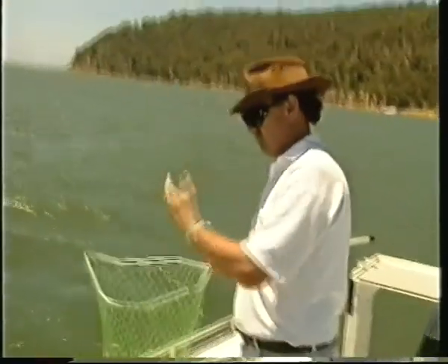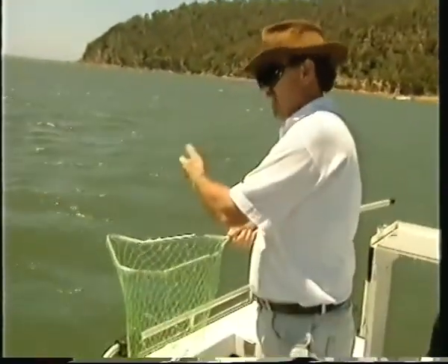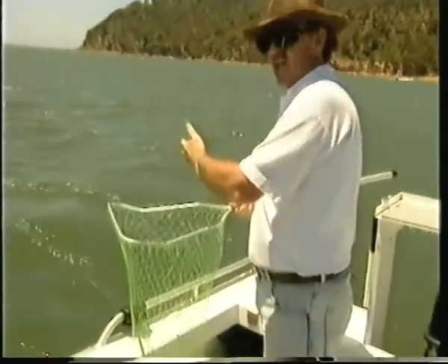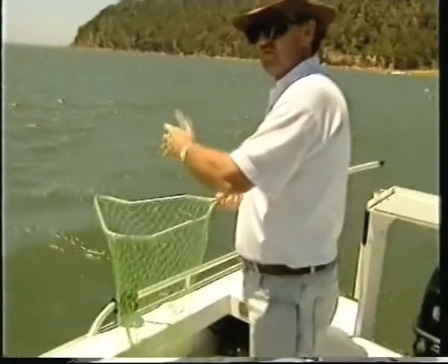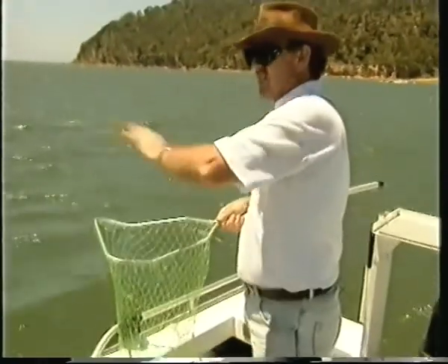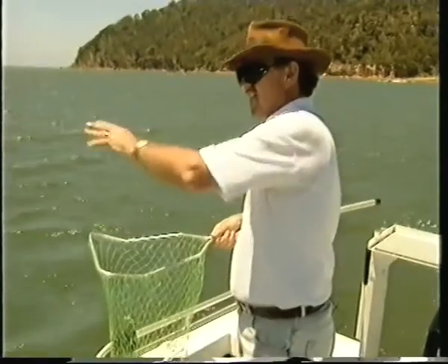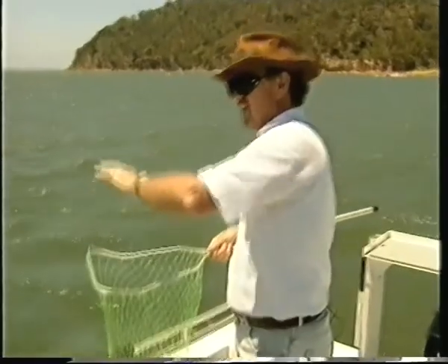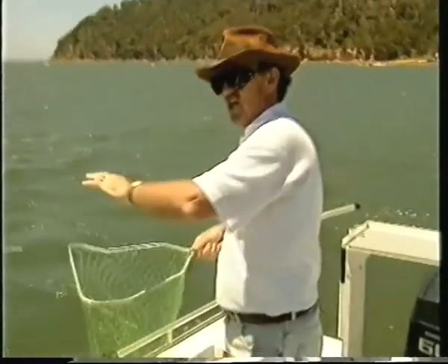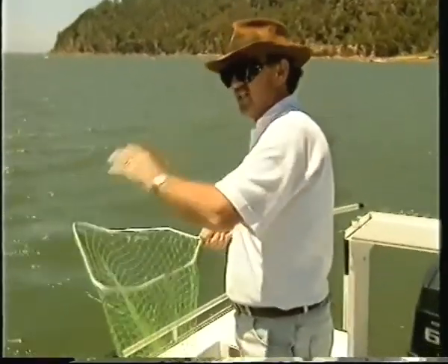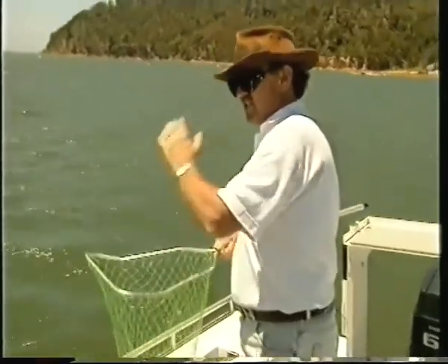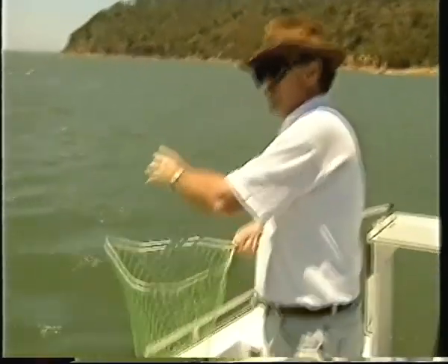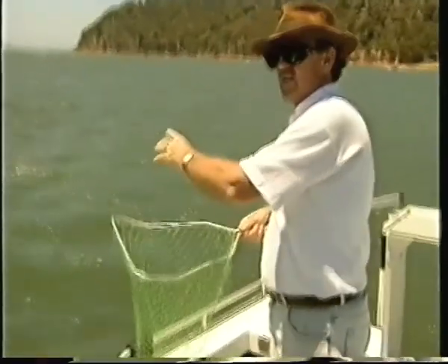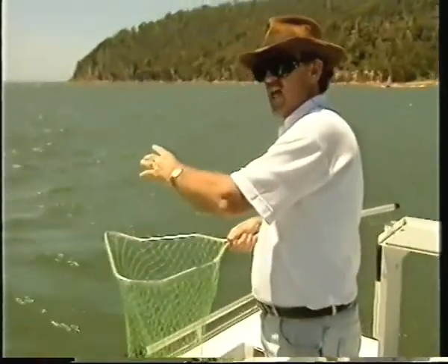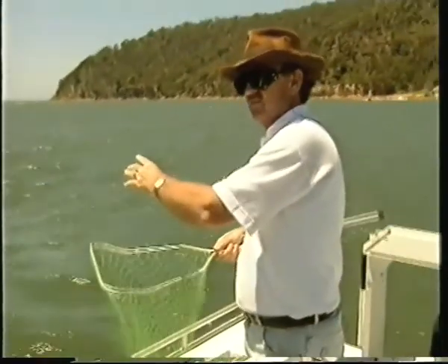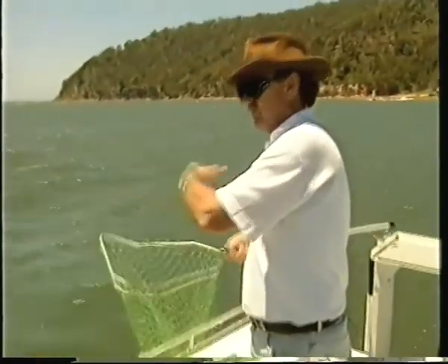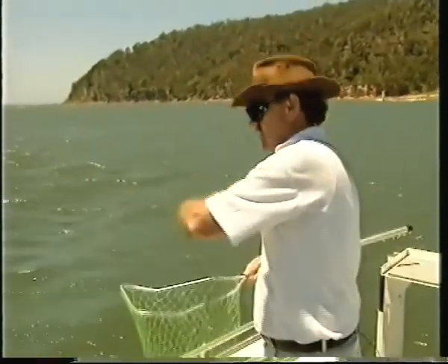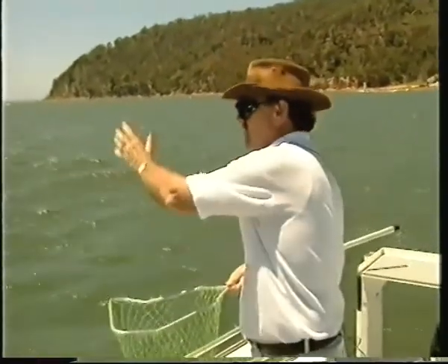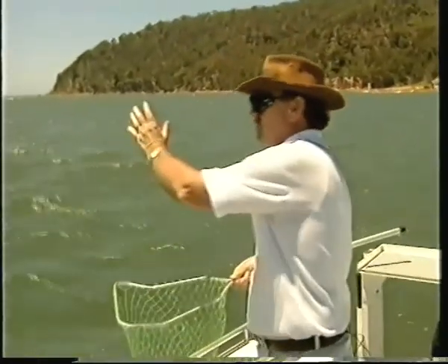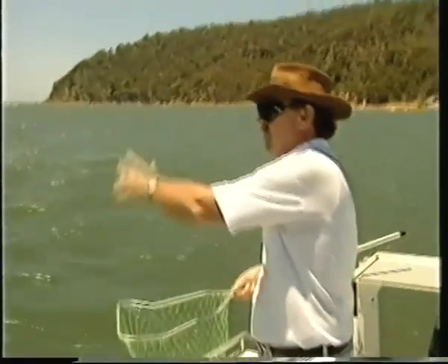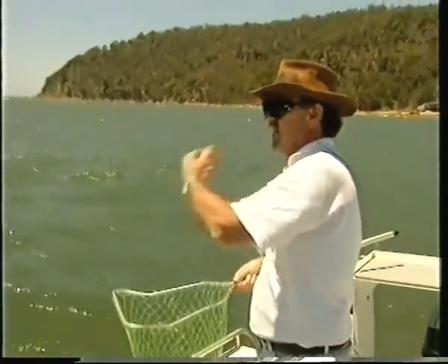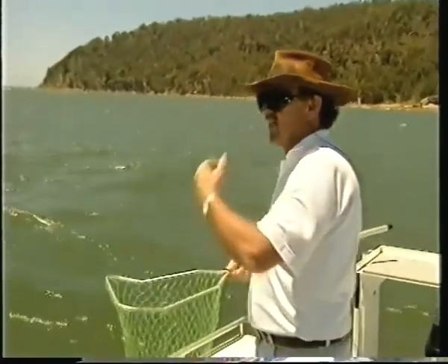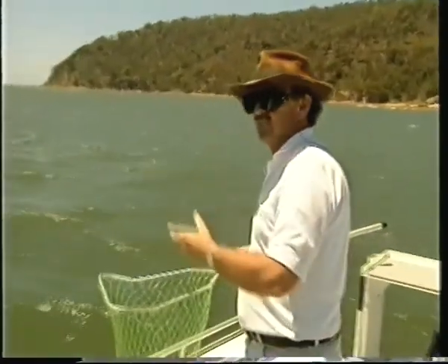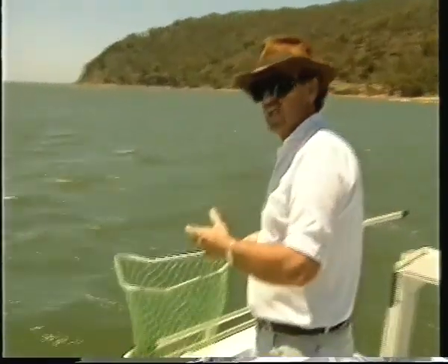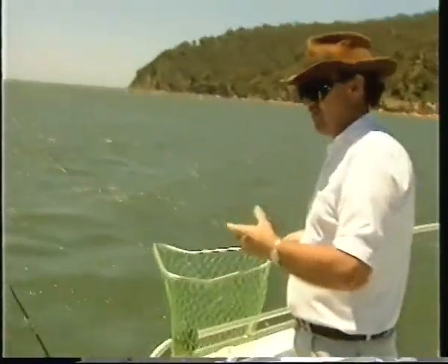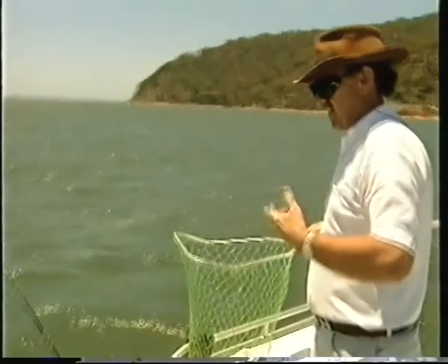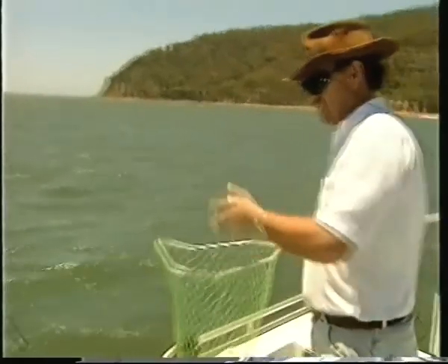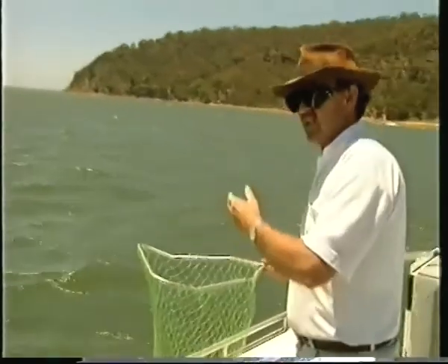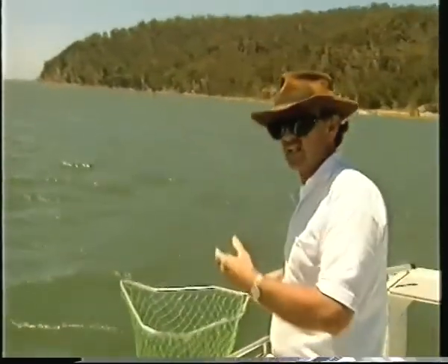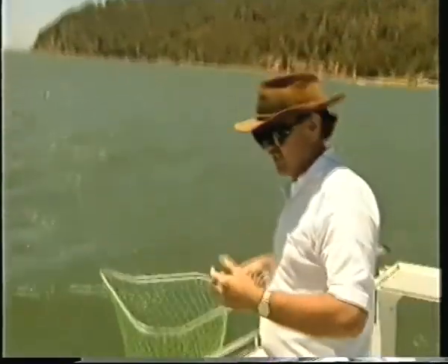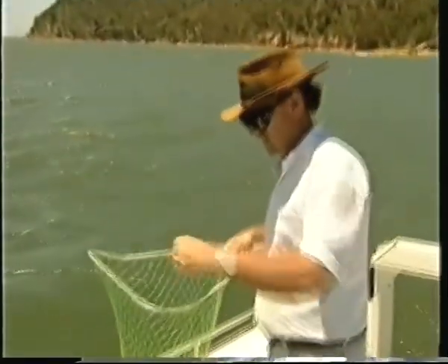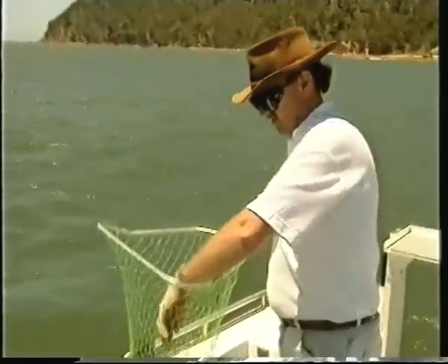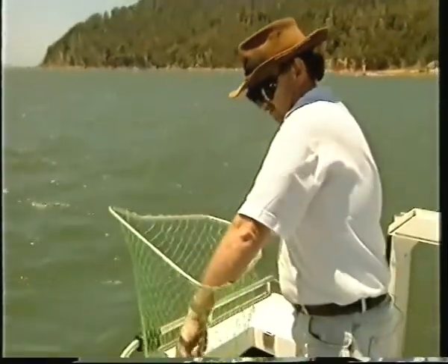So when you get them close to the boat and they start that head shaking, just give them a bit of slack. Take your time, let them swim away. When they come back, lead them into the net and then you're right.